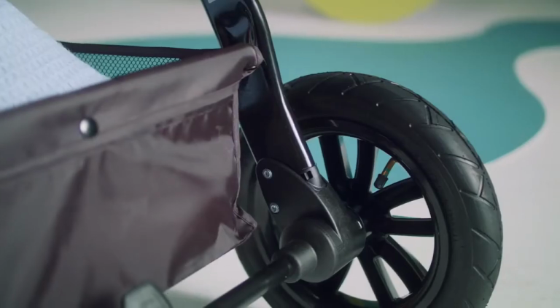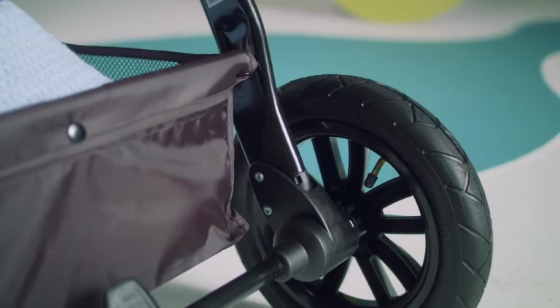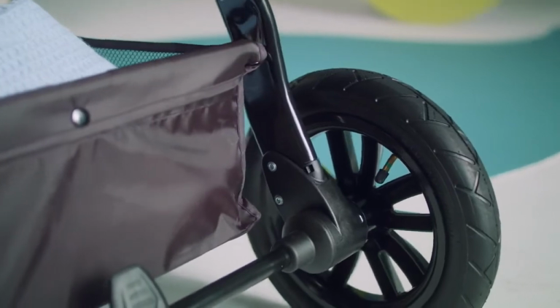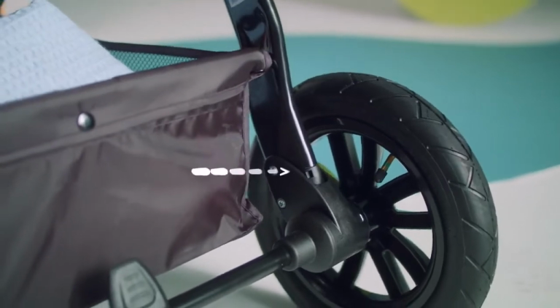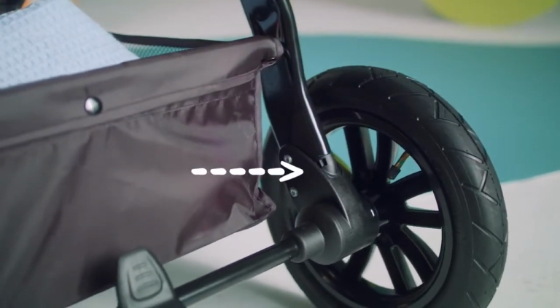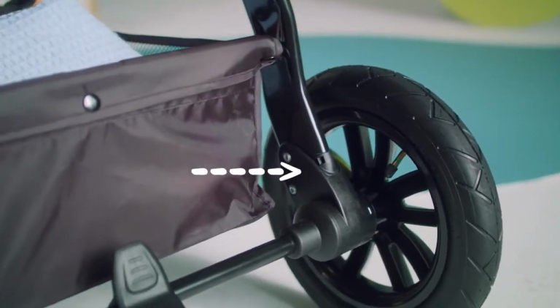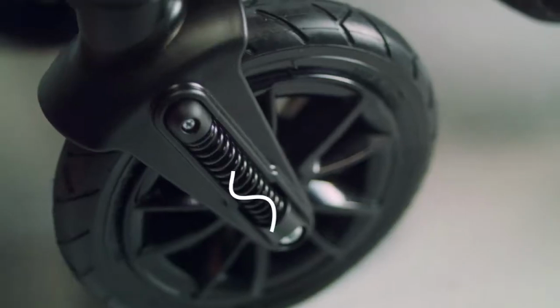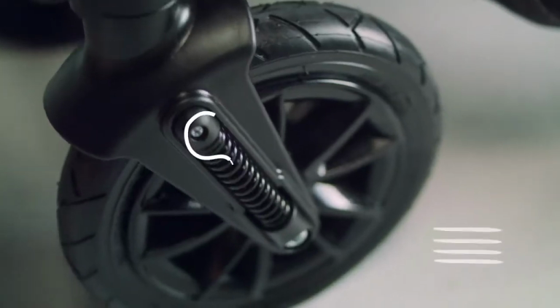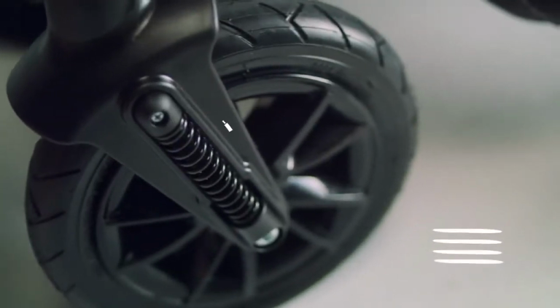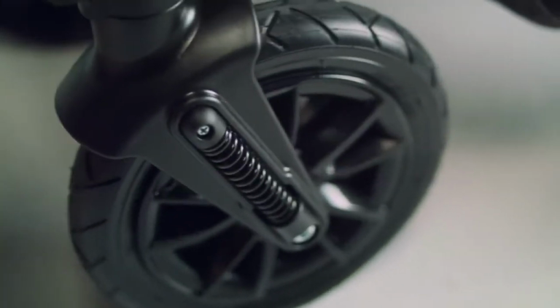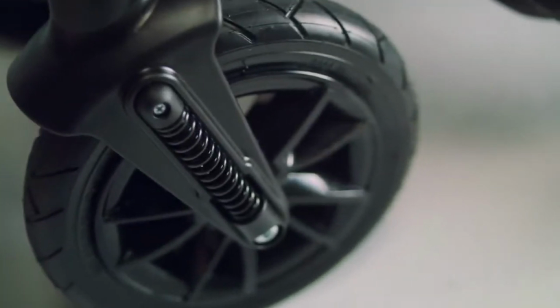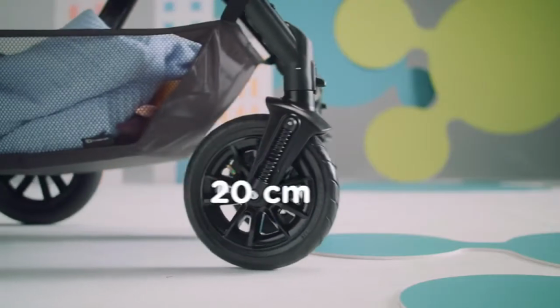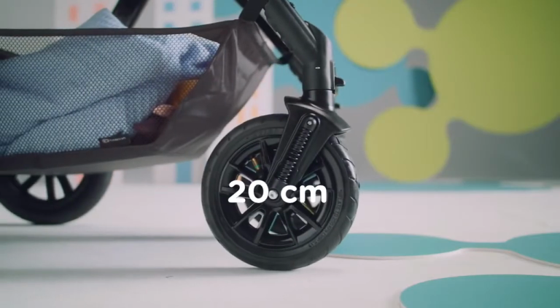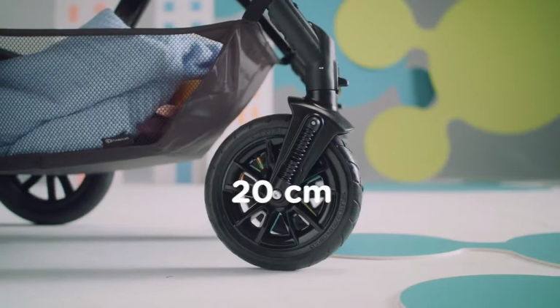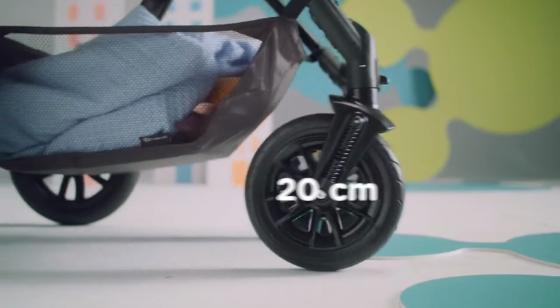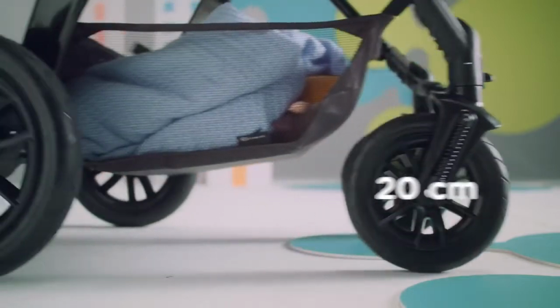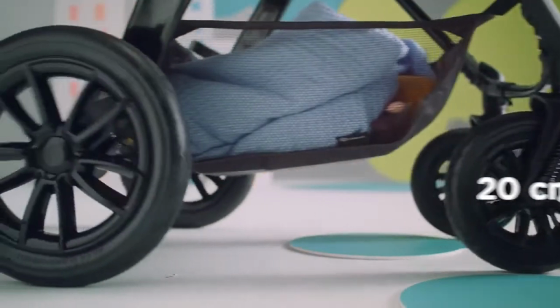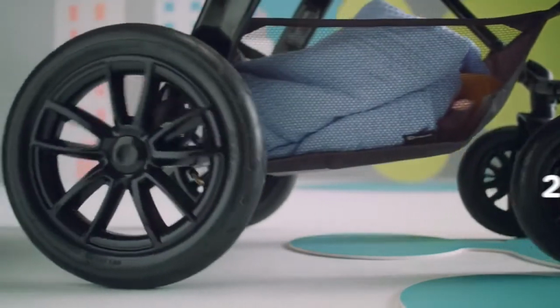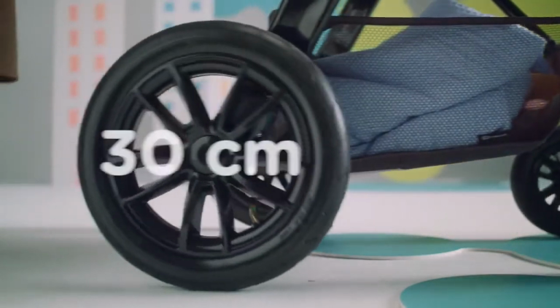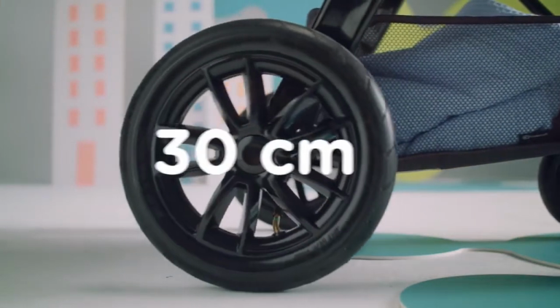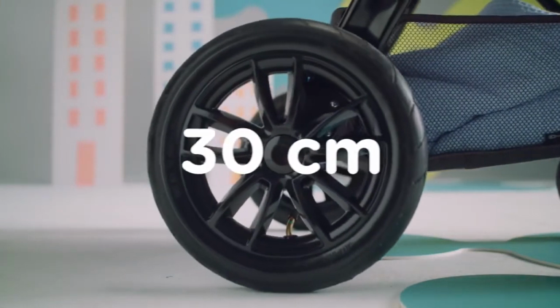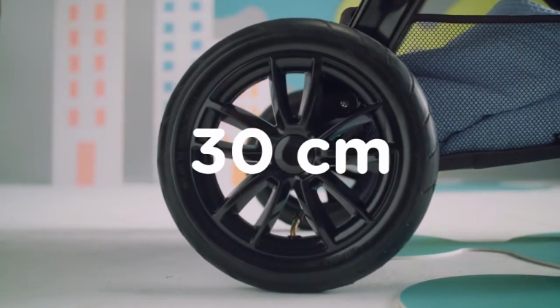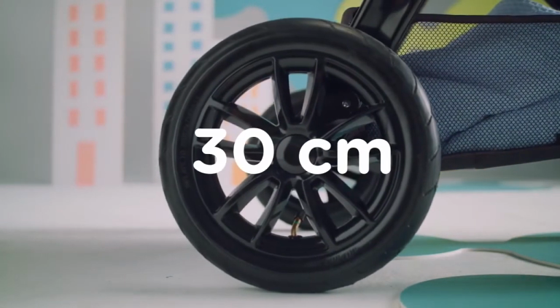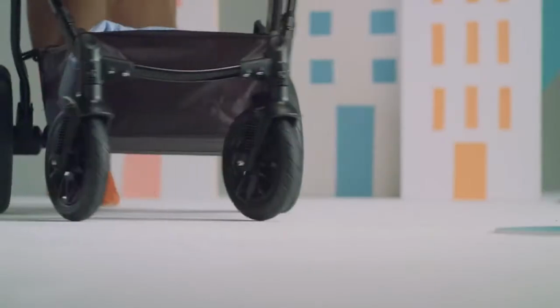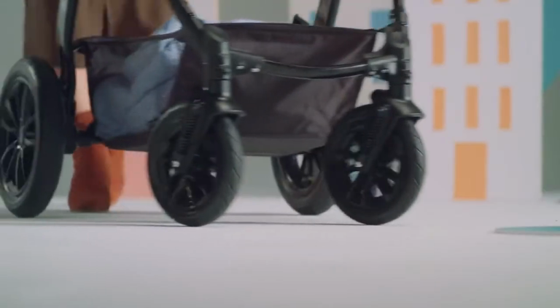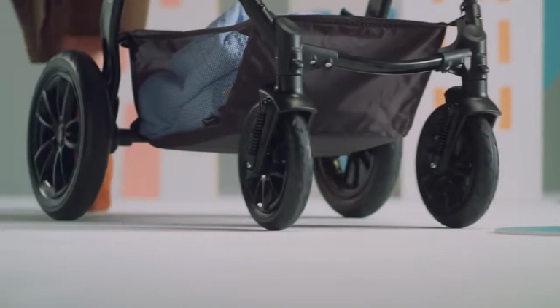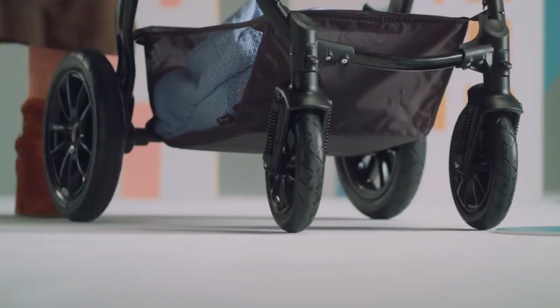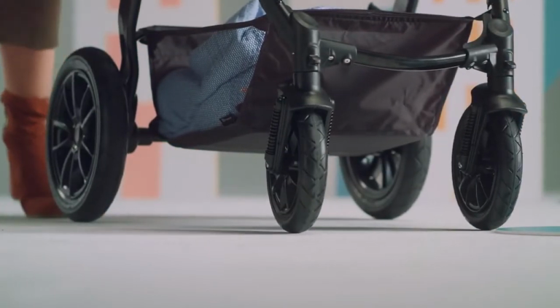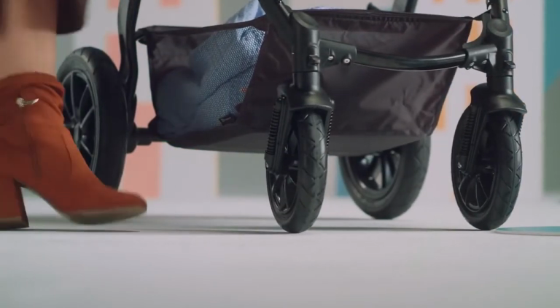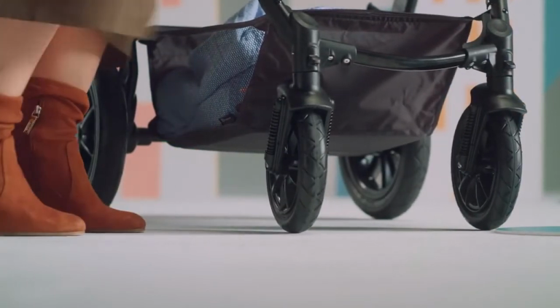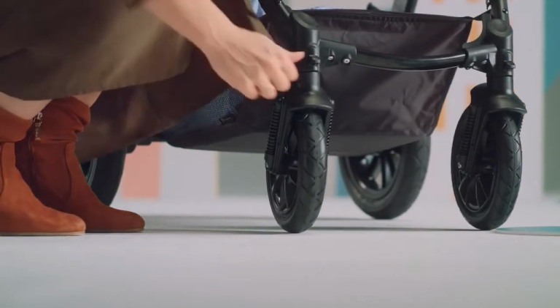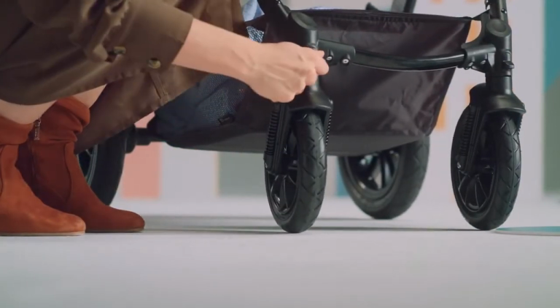Even the highest curb can be easily ridden up or down thanks to the lightweight structure of the pushchair. And the baby won't feel a thing thanks to the four shock absorbers and large air-pumped wheels.